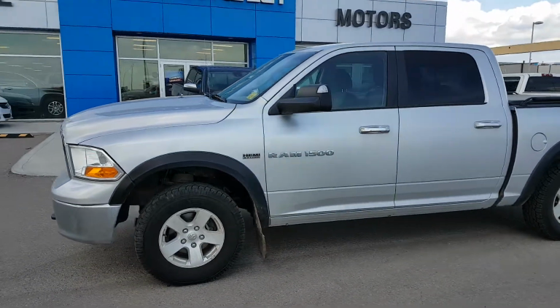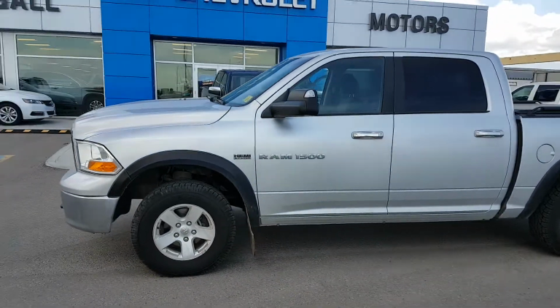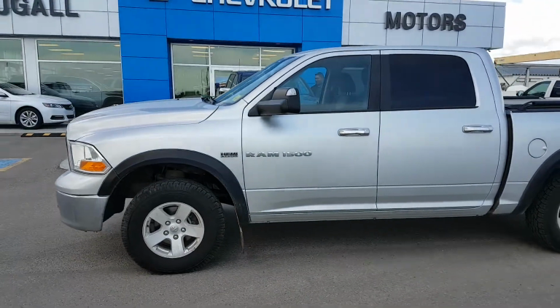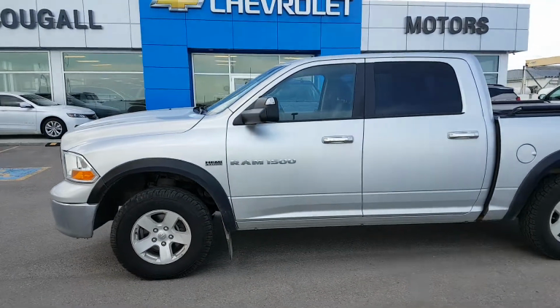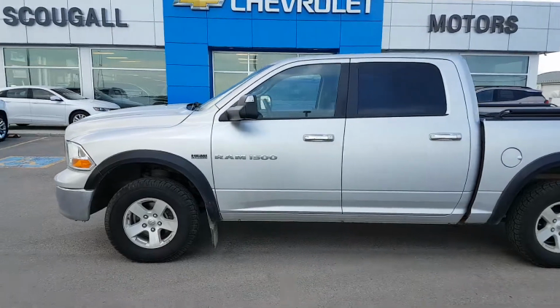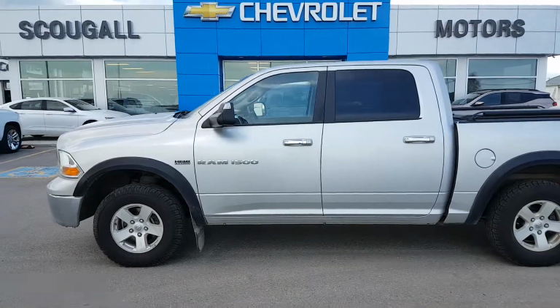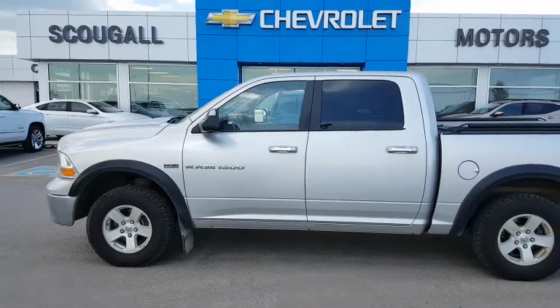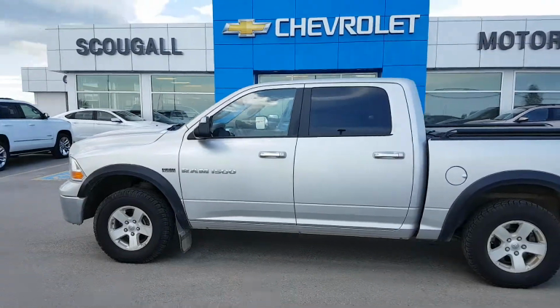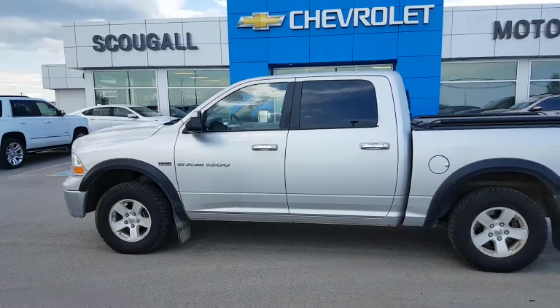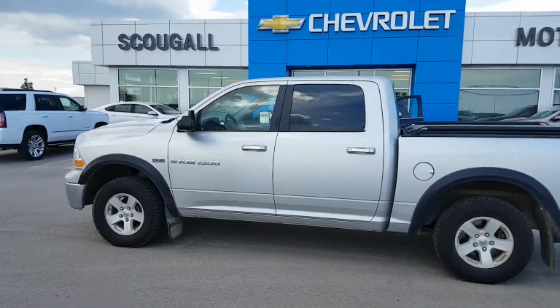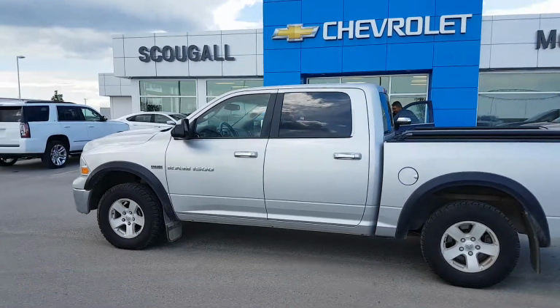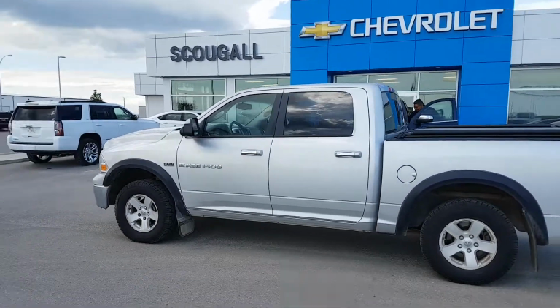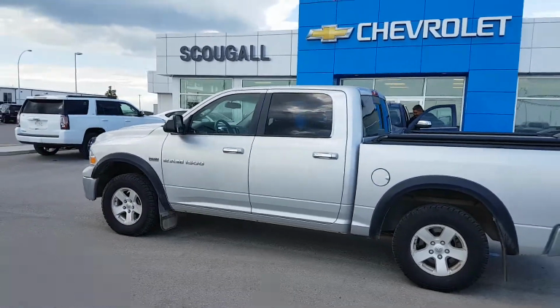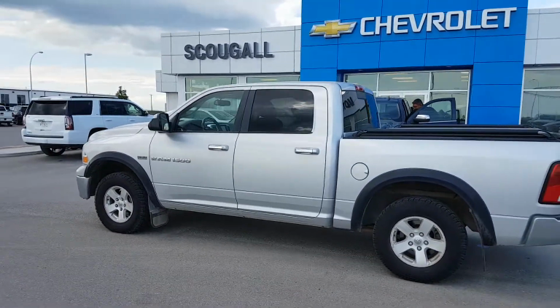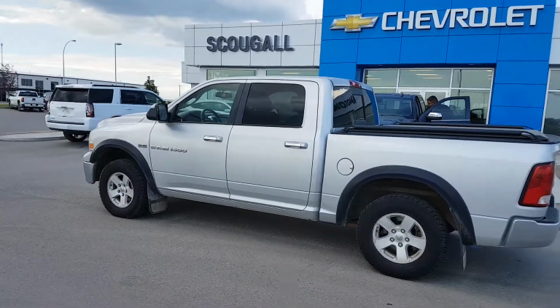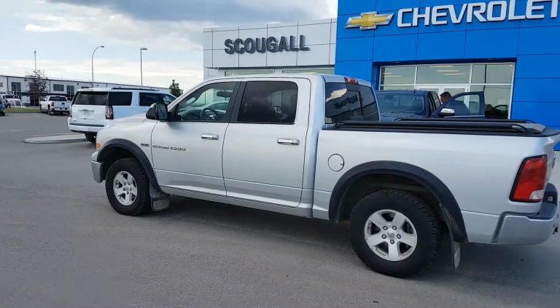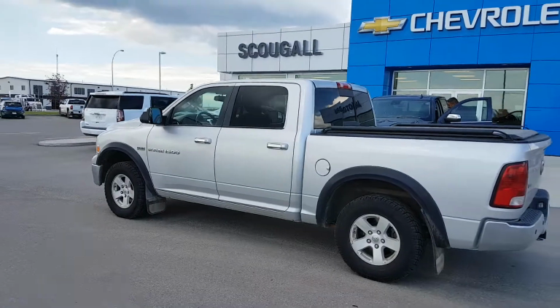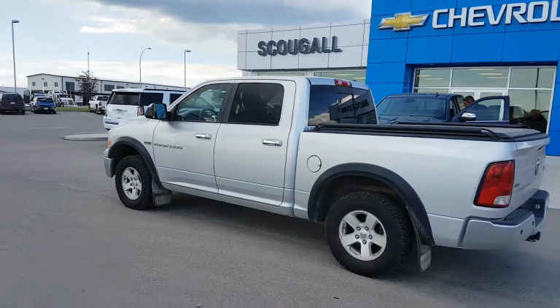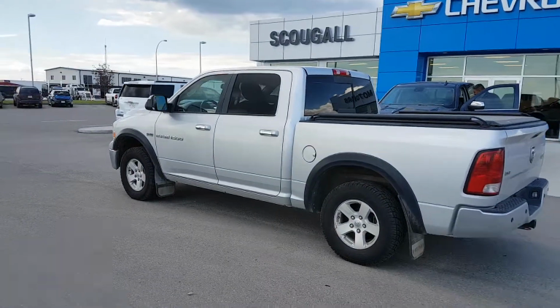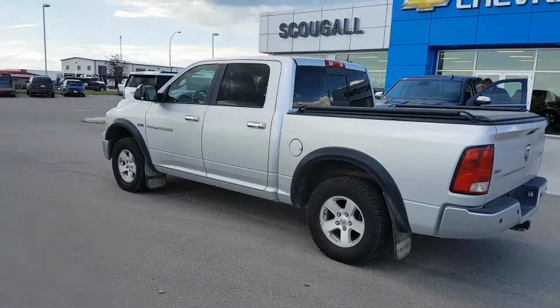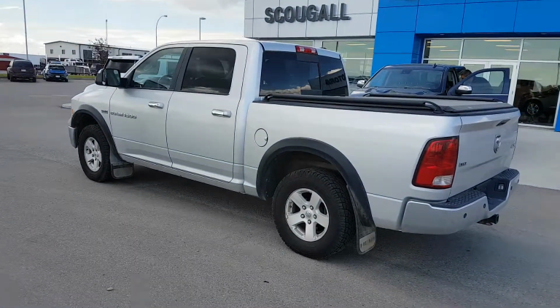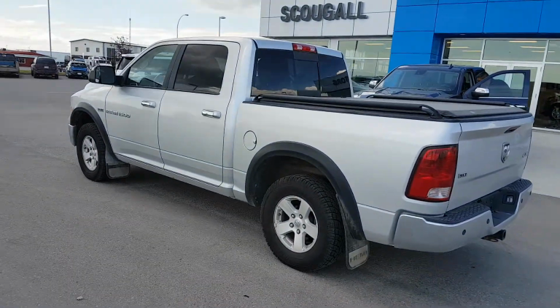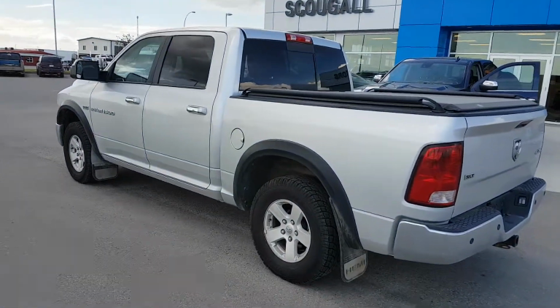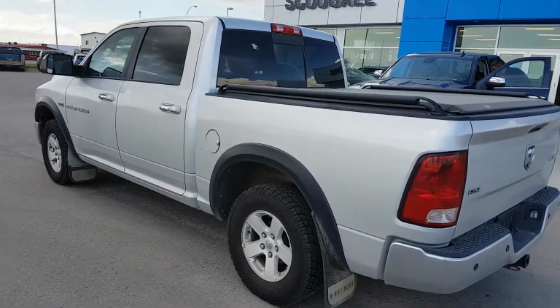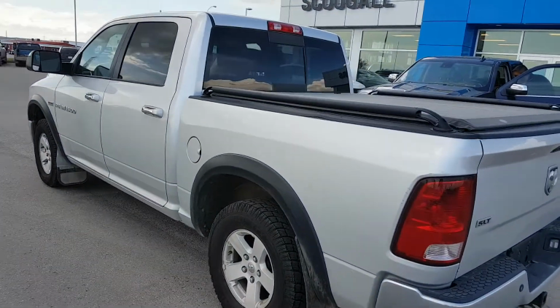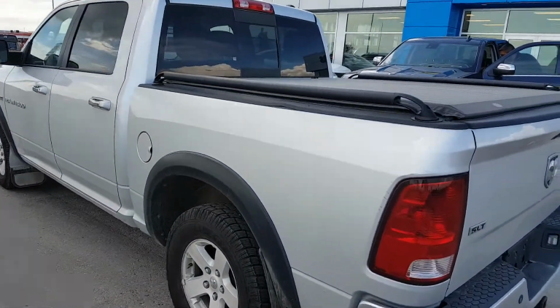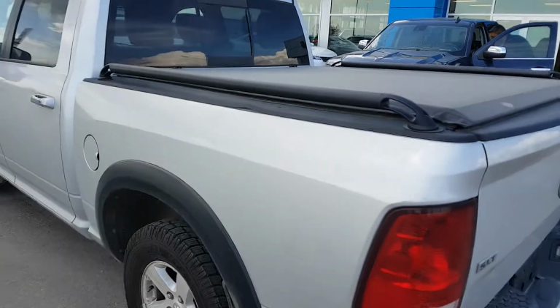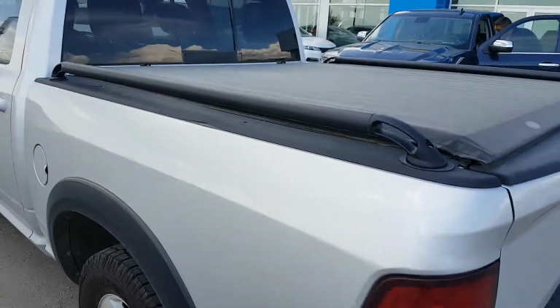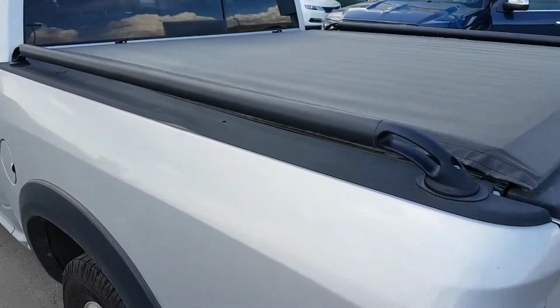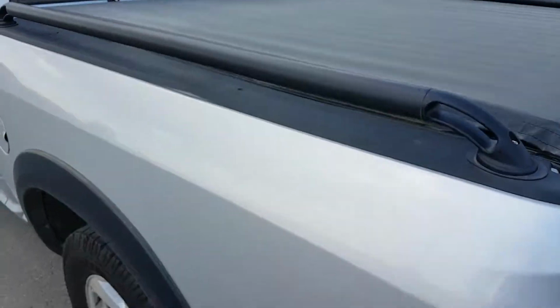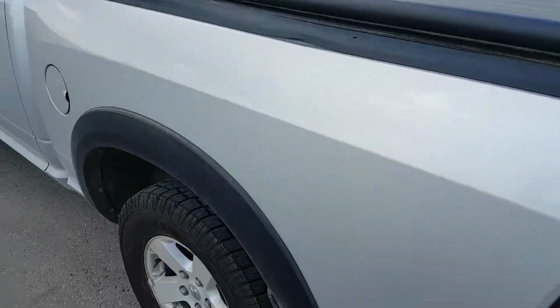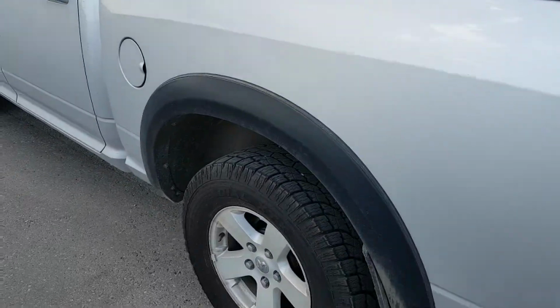This truck is listed for just $23,900. If you're in the market for a reliable half-ton truck under $24,000, give us a call today — Scougall Motors, 403-553-3311. Or visit us on the web at ScougallMotors.com.